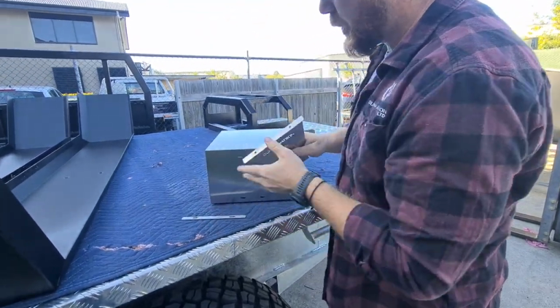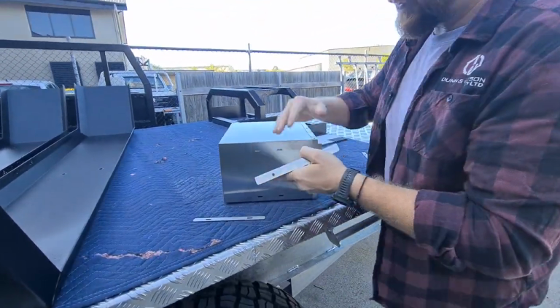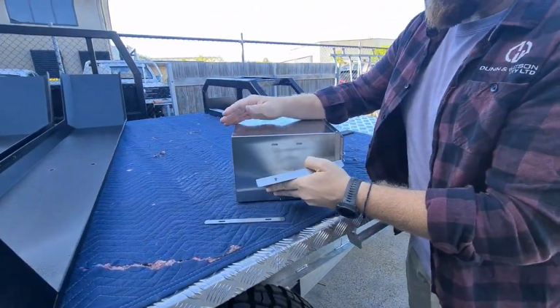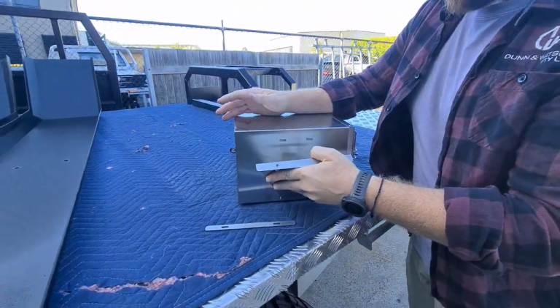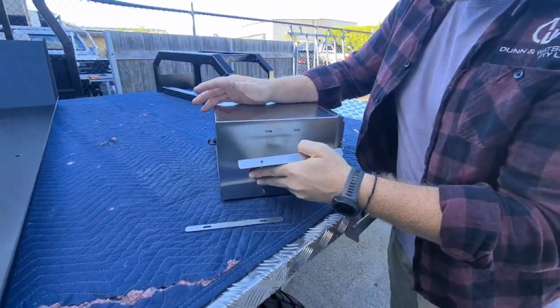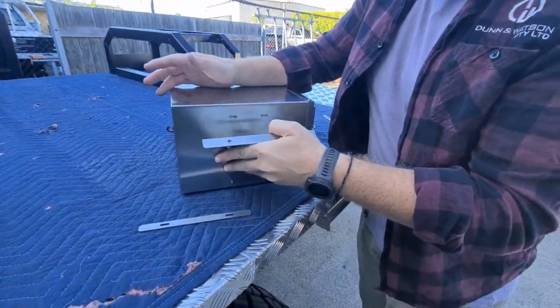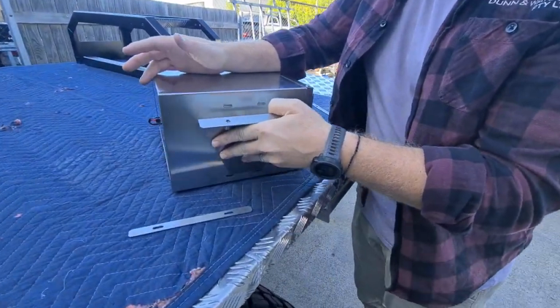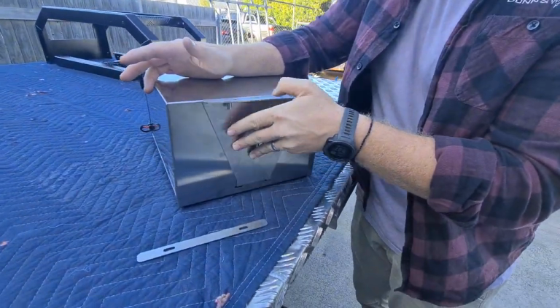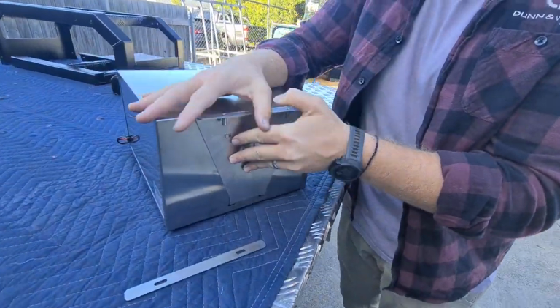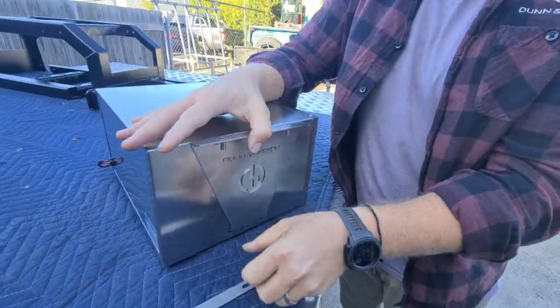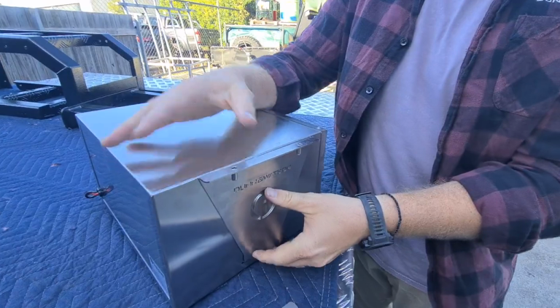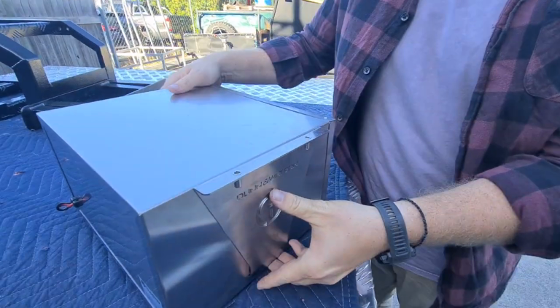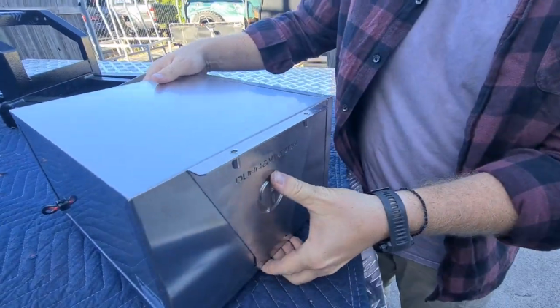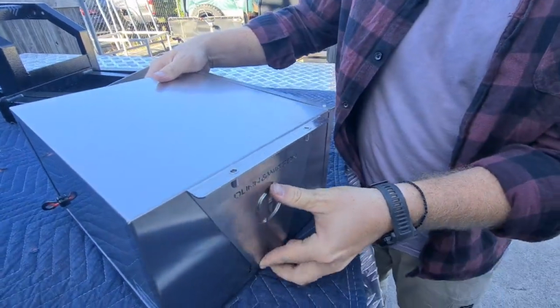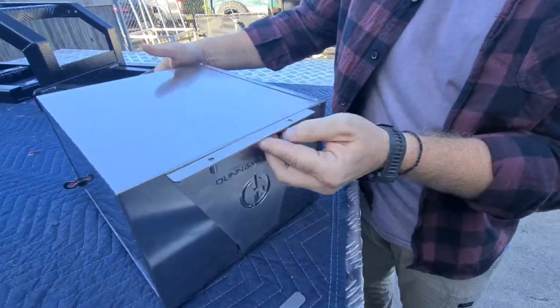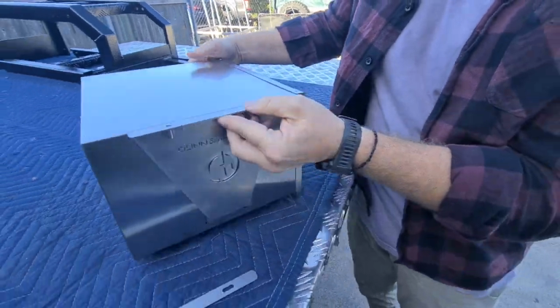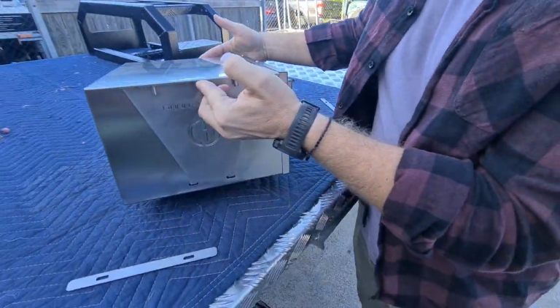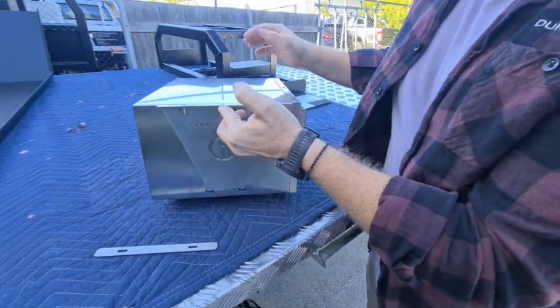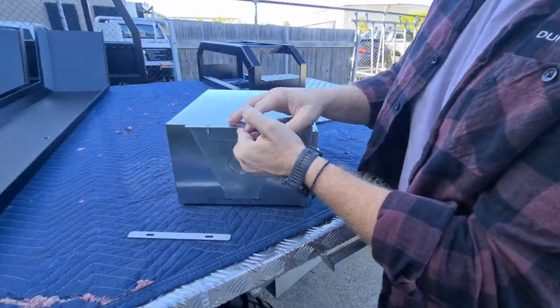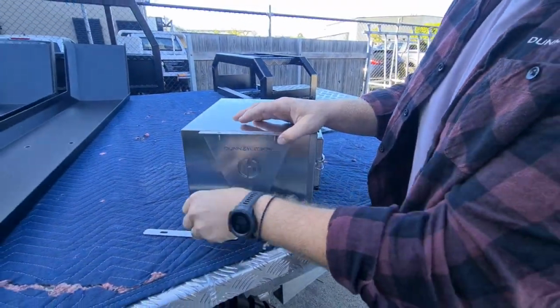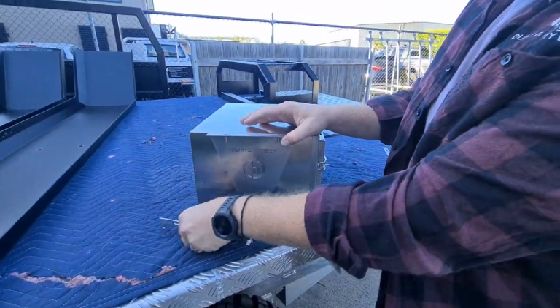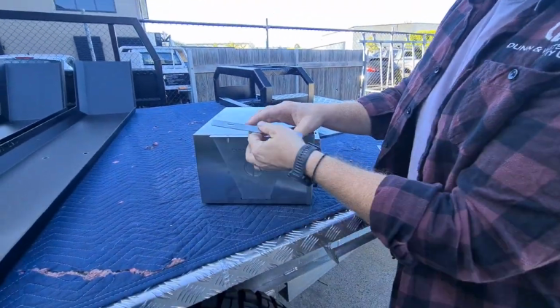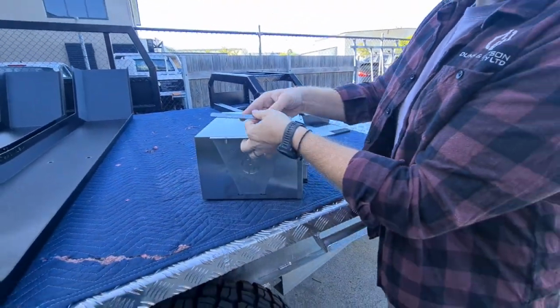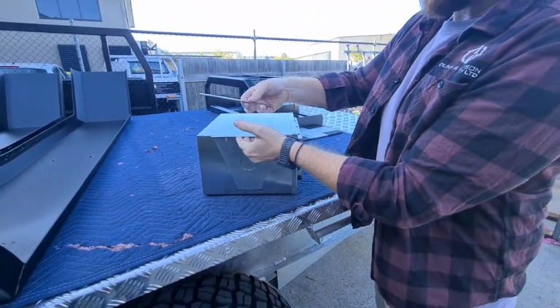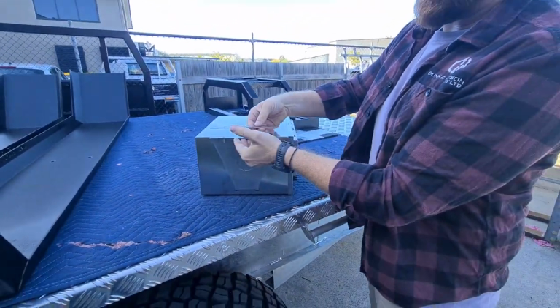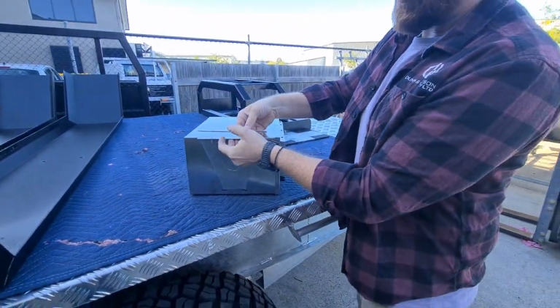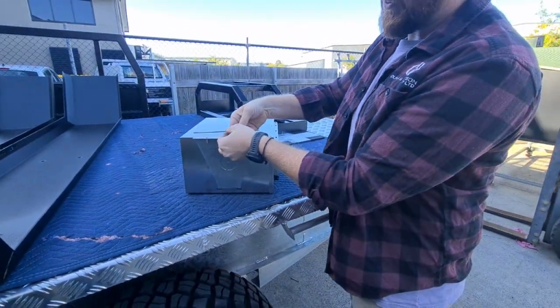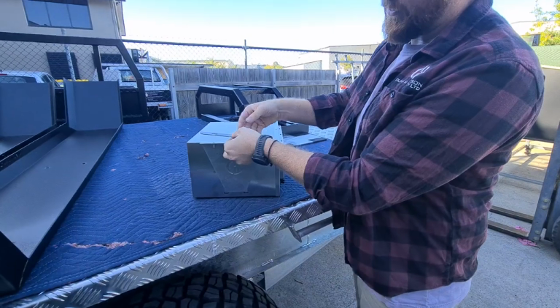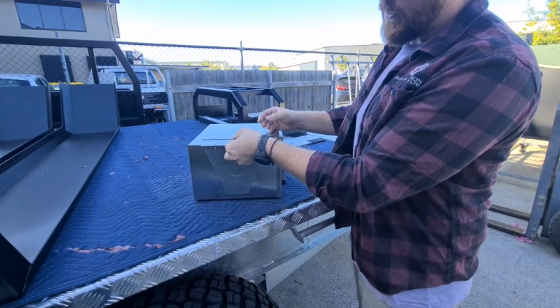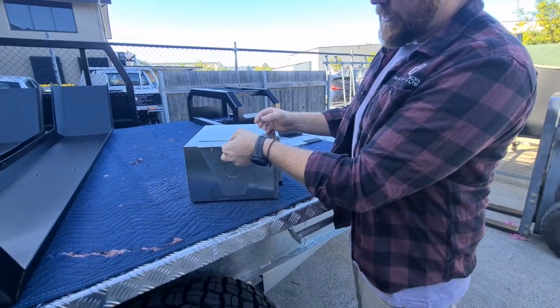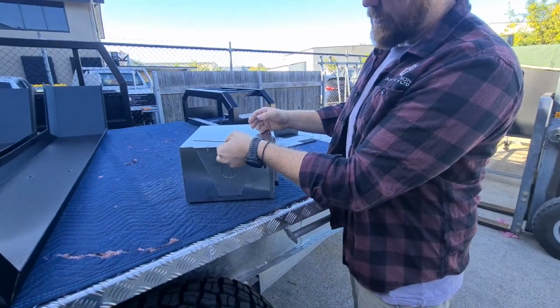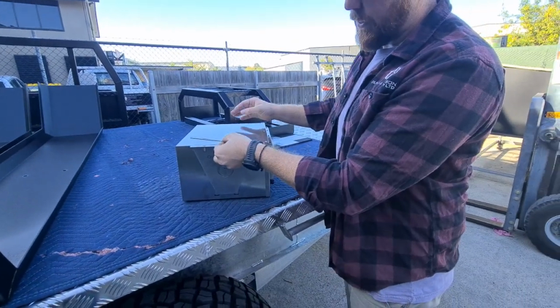If you wanted to mount this vertically, same bracket fitted this way. You can now hang it. That would go through the roof of what you're doing and pin it up like so.